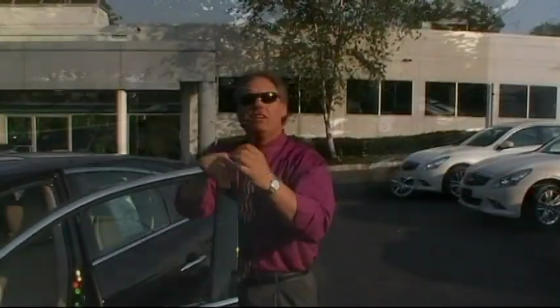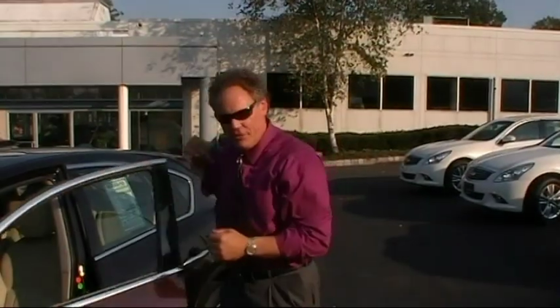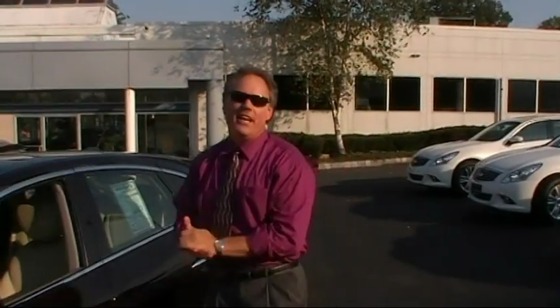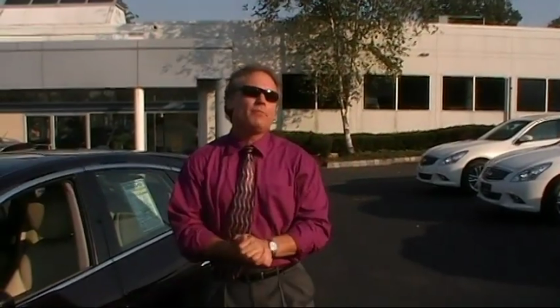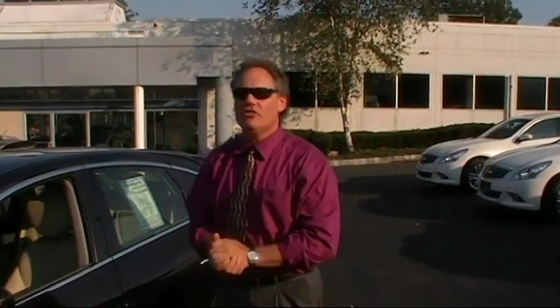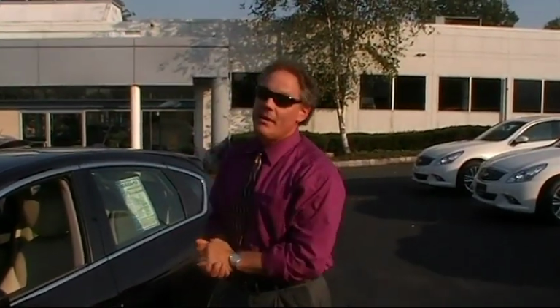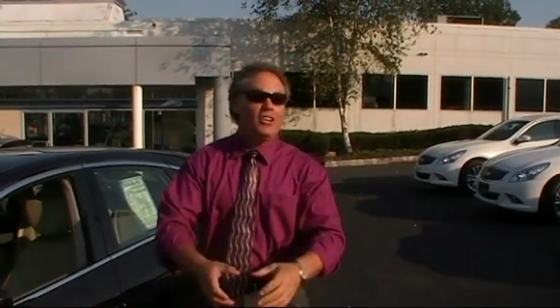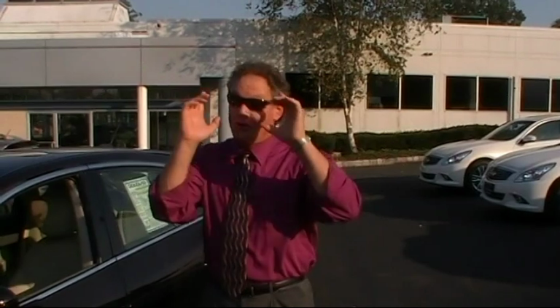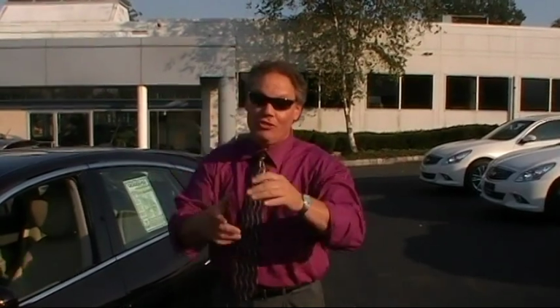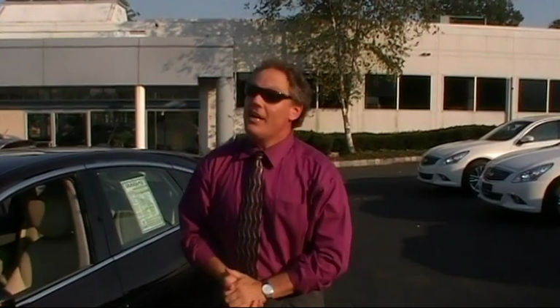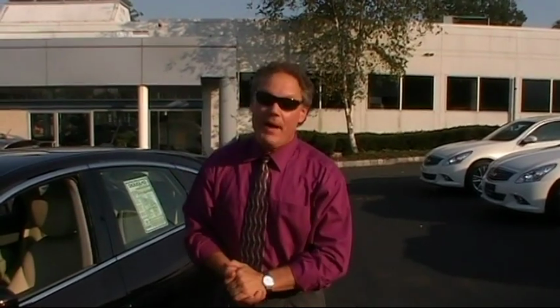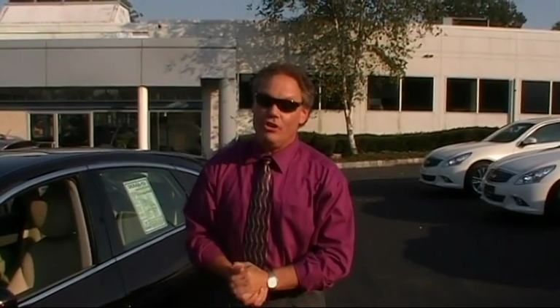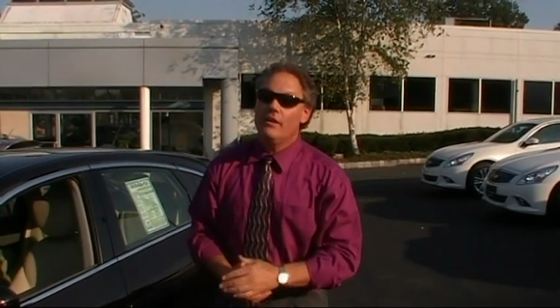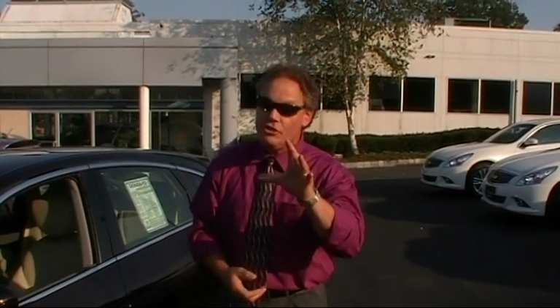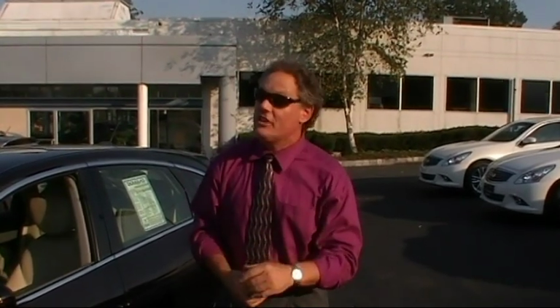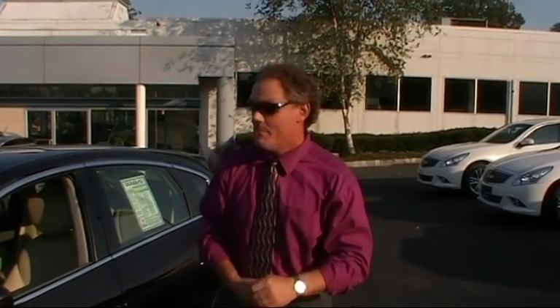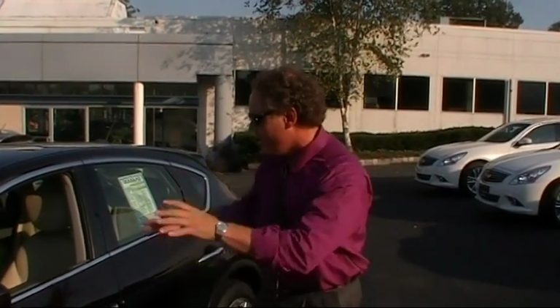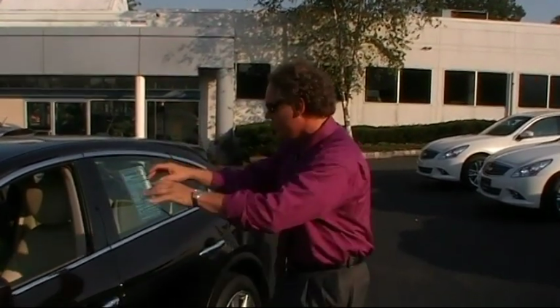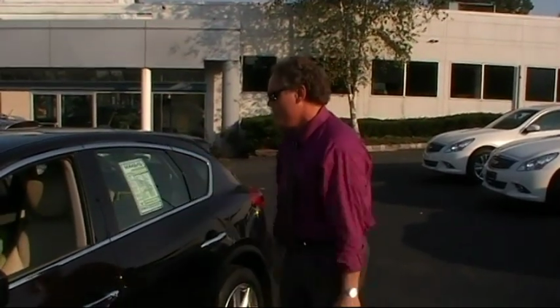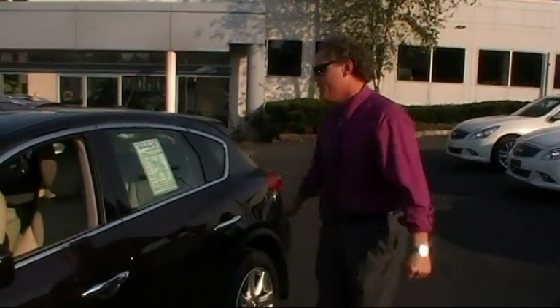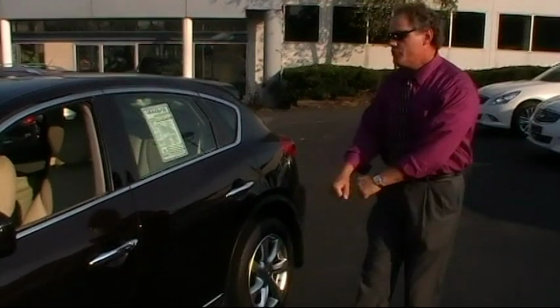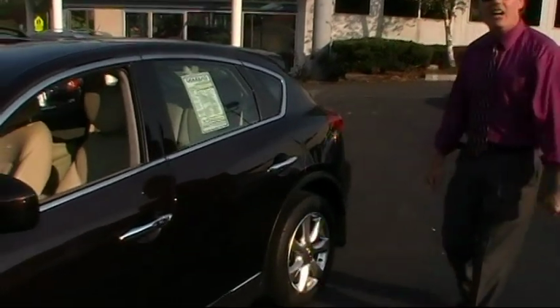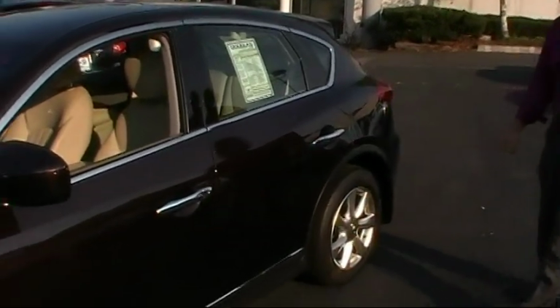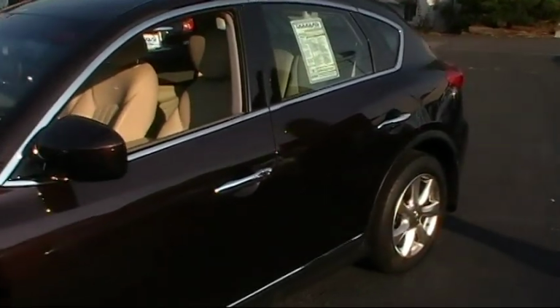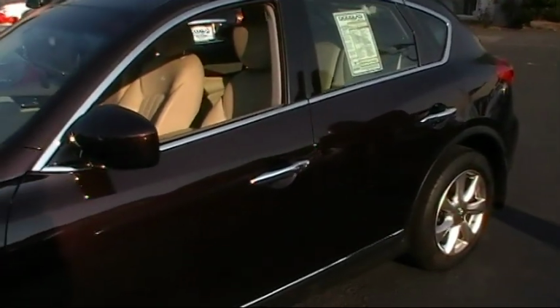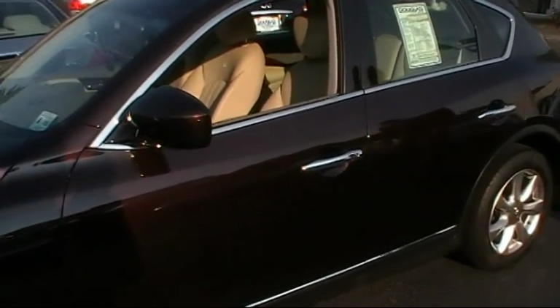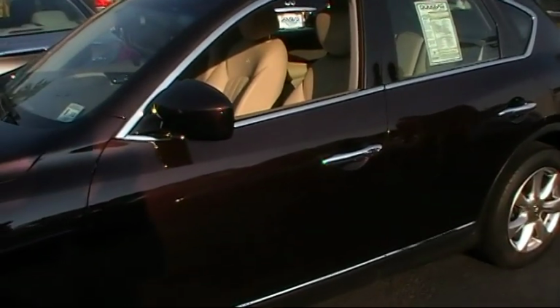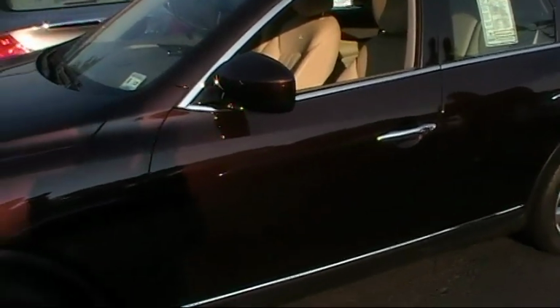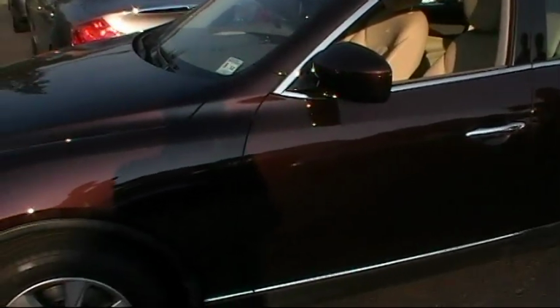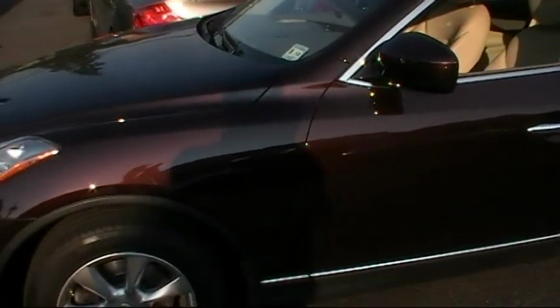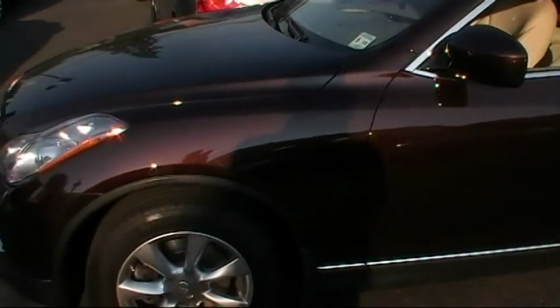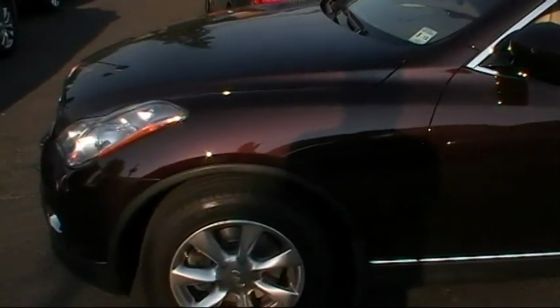Good afternoon. I'm Ken Beam from Douglas Infinity. I'm going to show you the most awesome compact crossover SUV on the entire market. Look at this beautiful vehicle — the 2008 Infinity EX35 in Dark Current. What a gorgeous color.